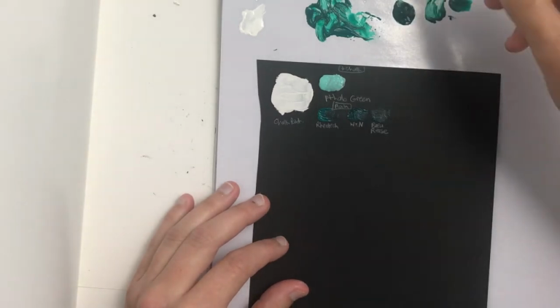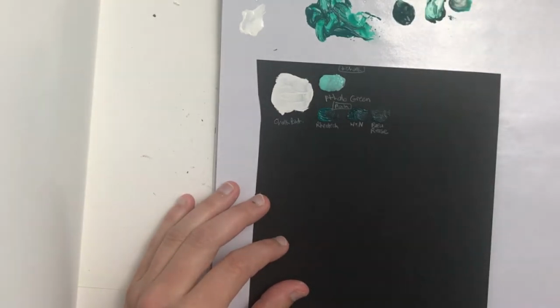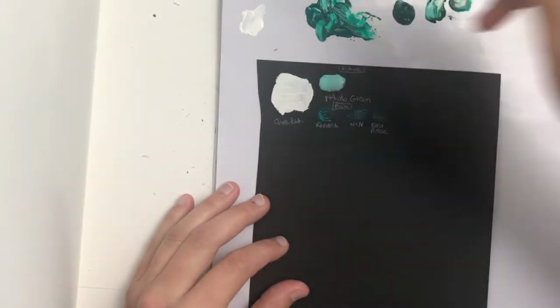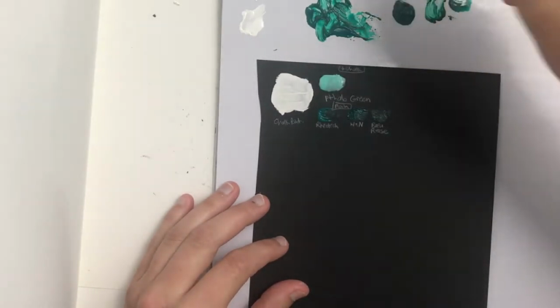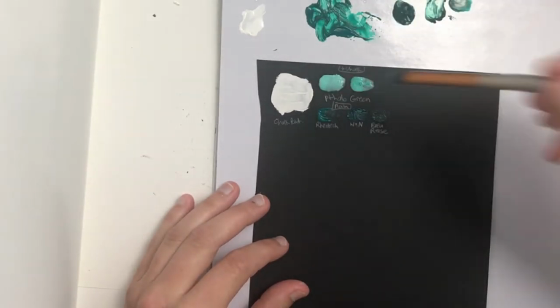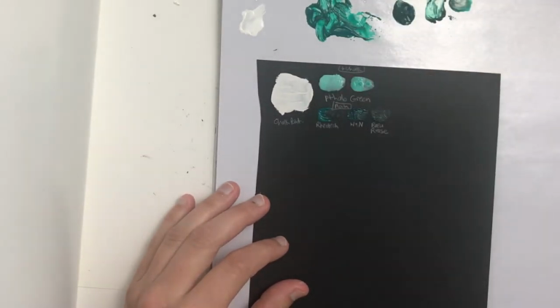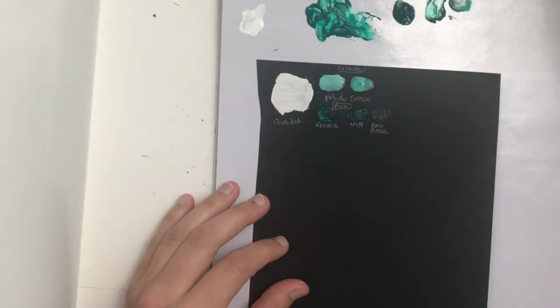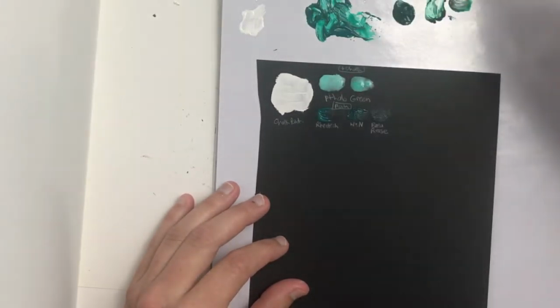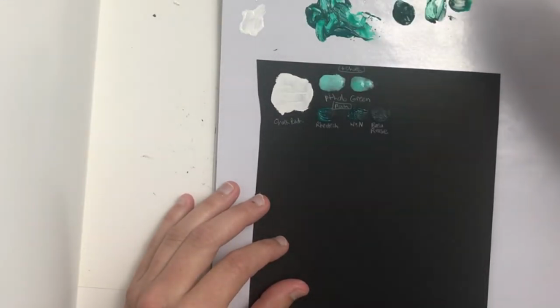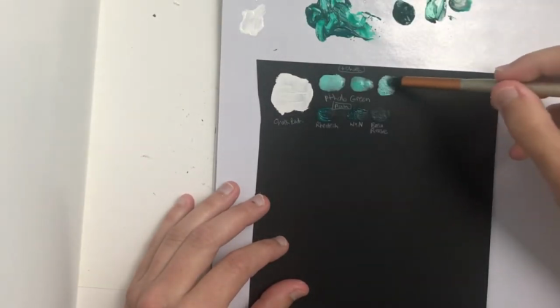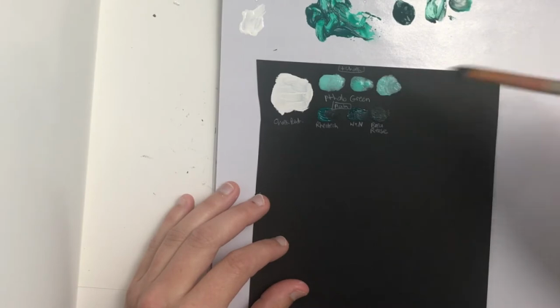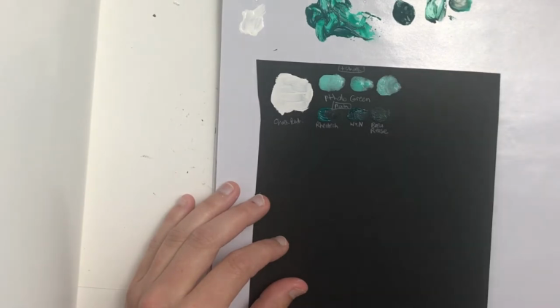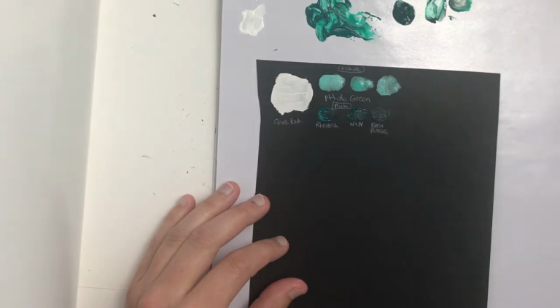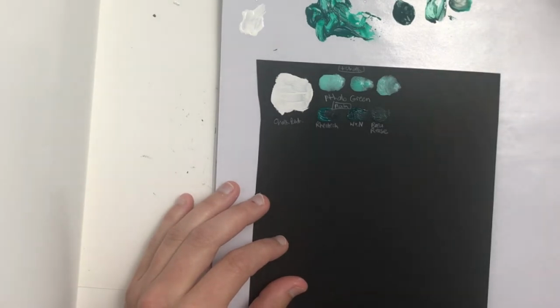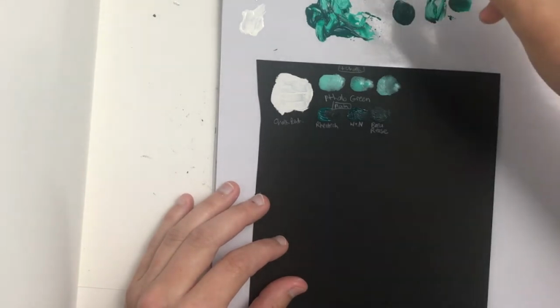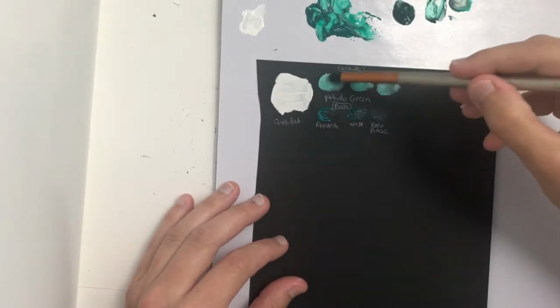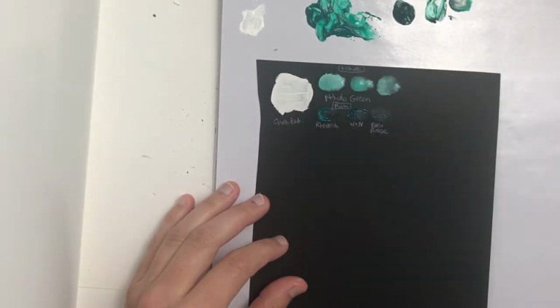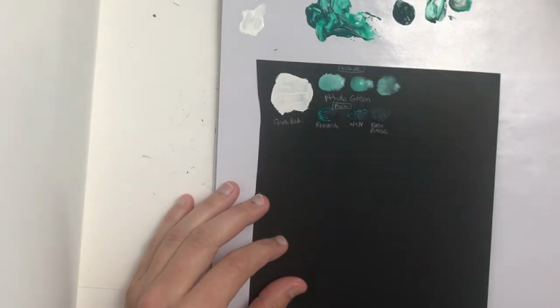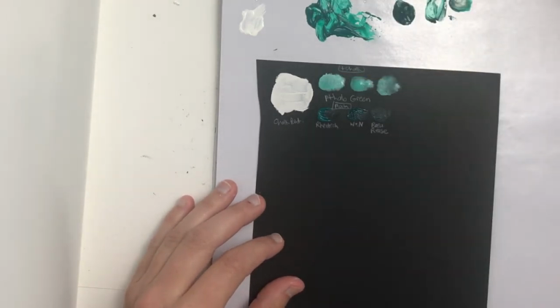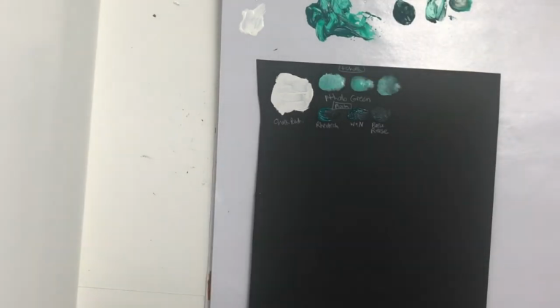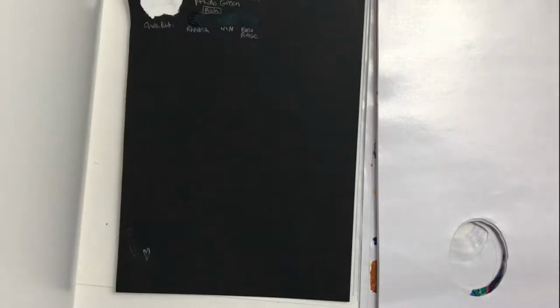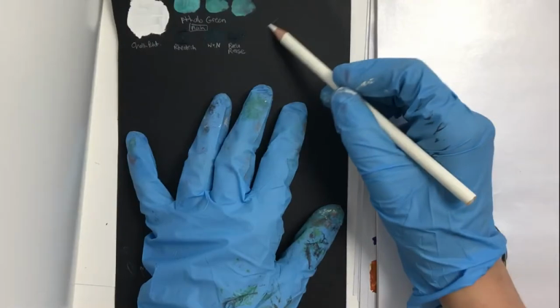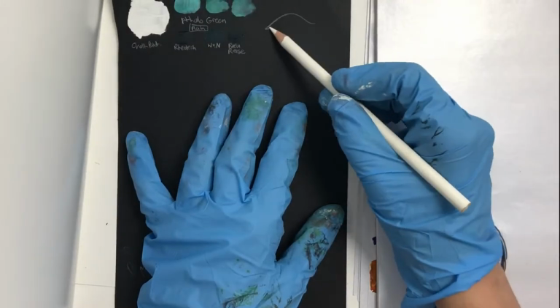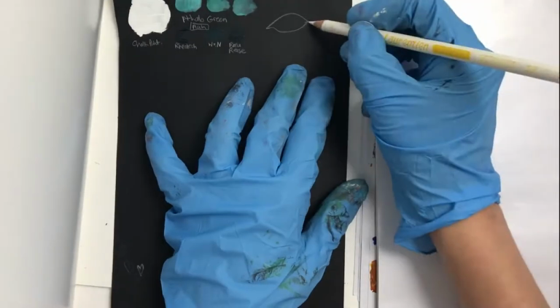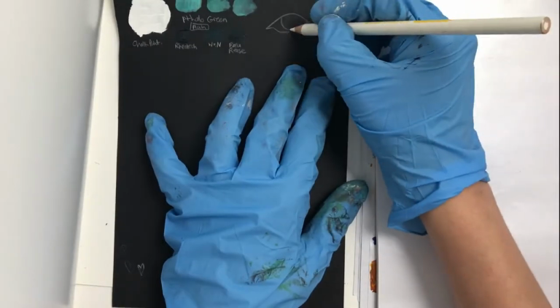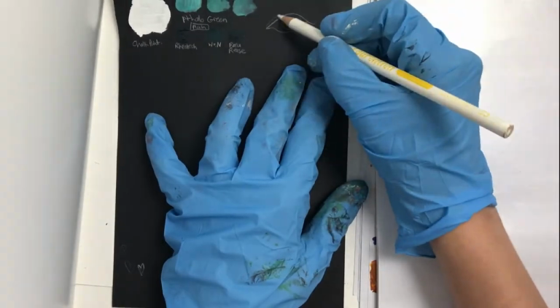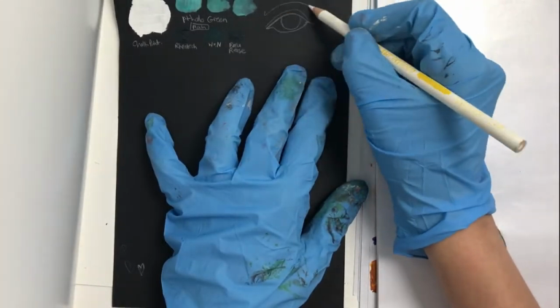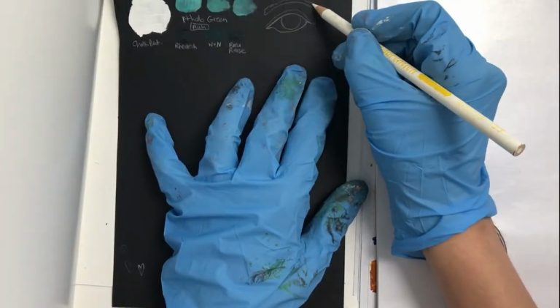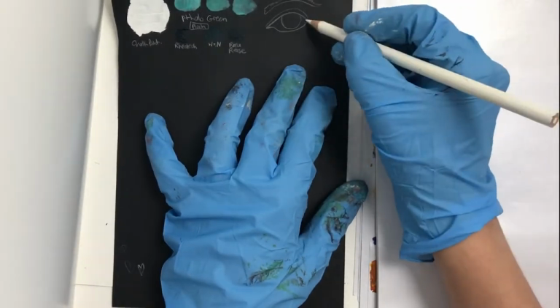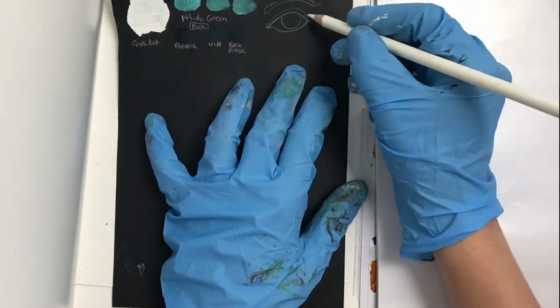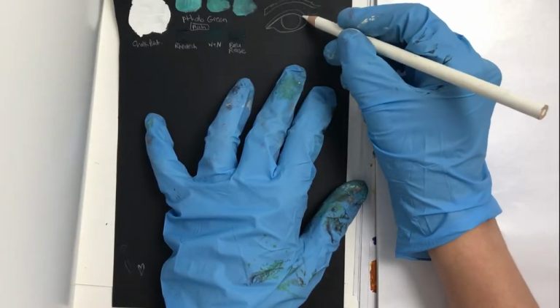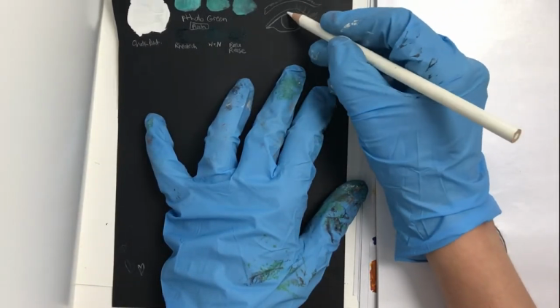Doing tests like this will help you understand your own supplies to figure out how you're going to use them later. You can pre-plan art projects and think about what things you already own, and having done tests on different paper and surfaces you can use that information to inform how and what you're going to do.